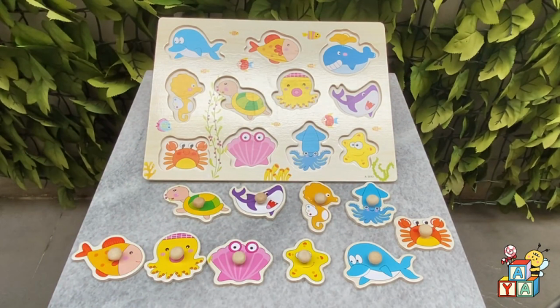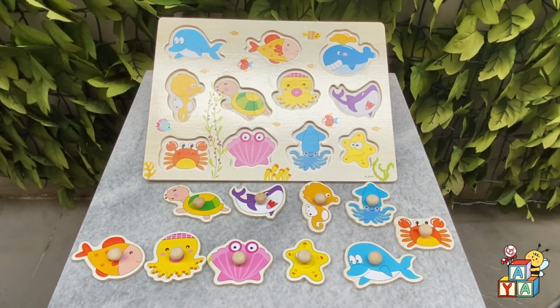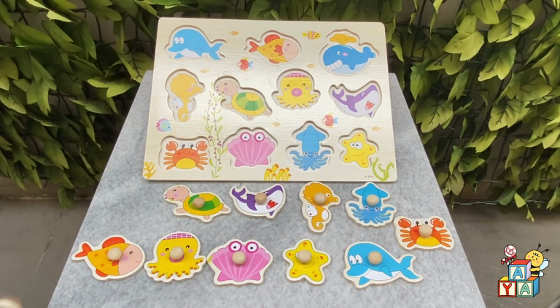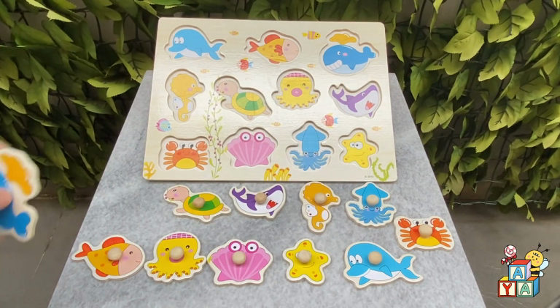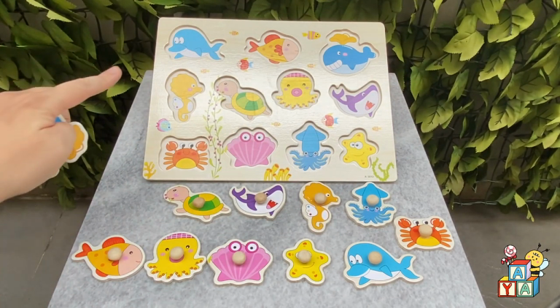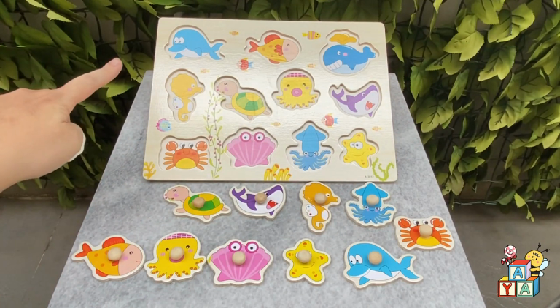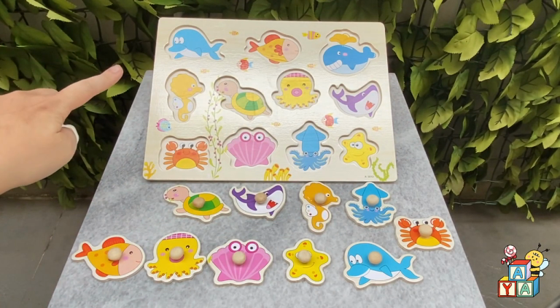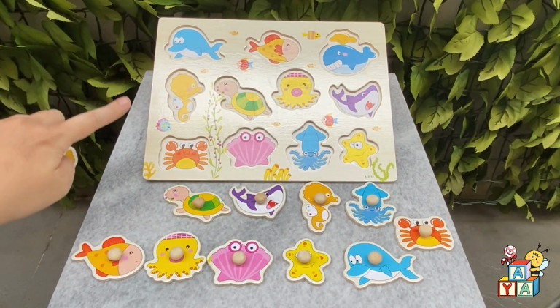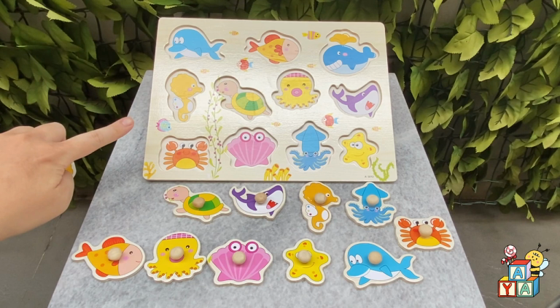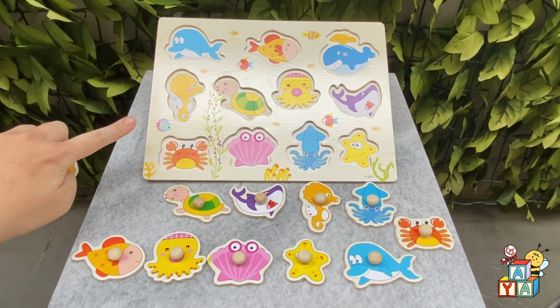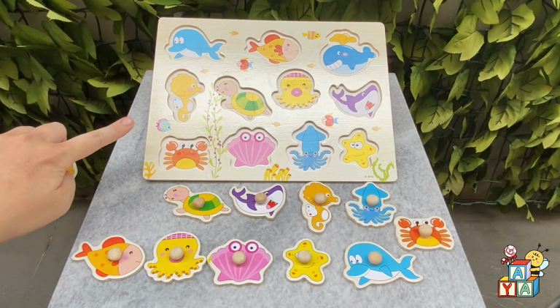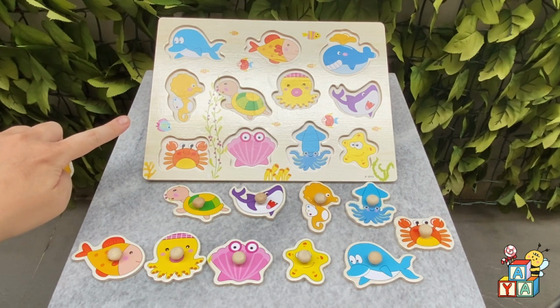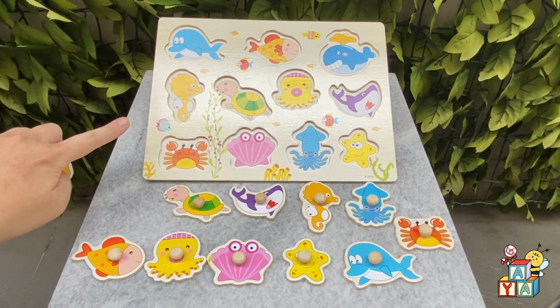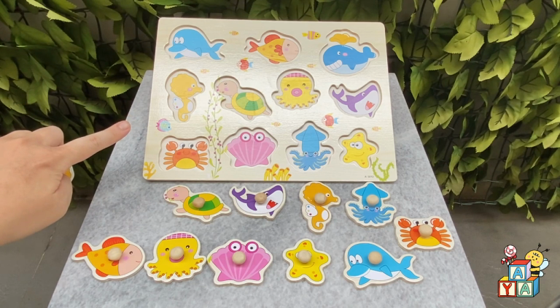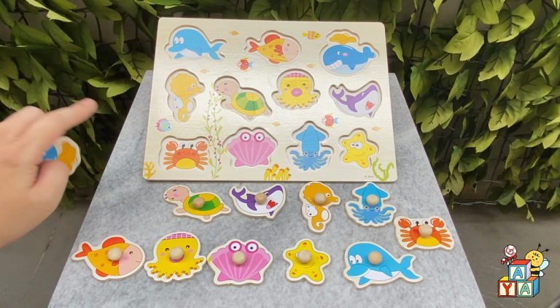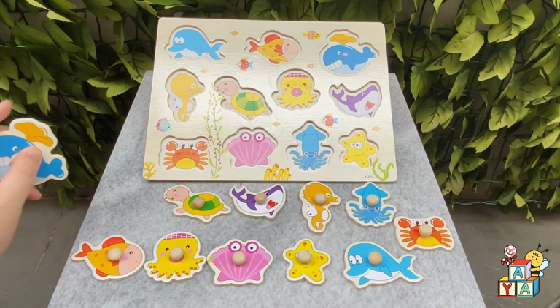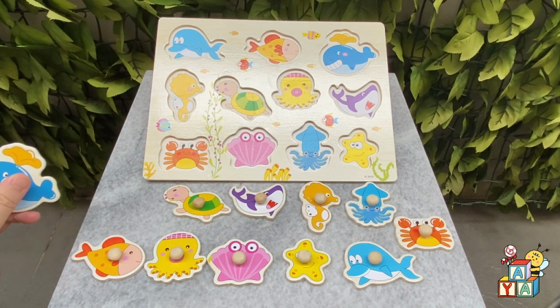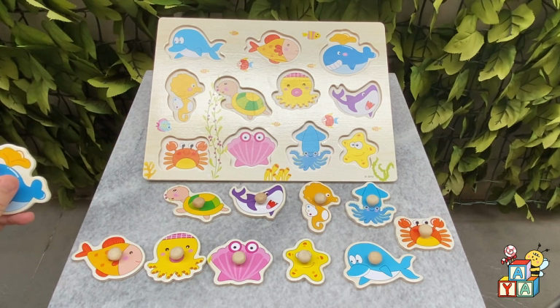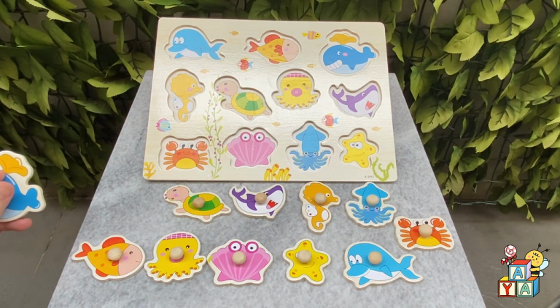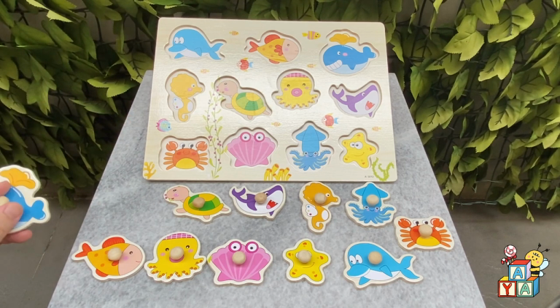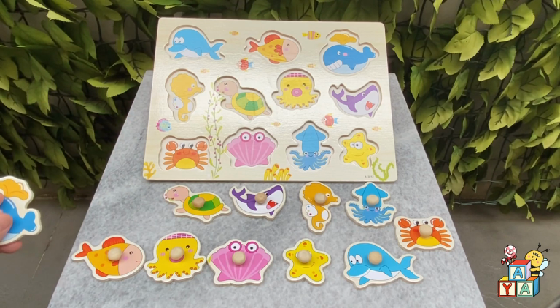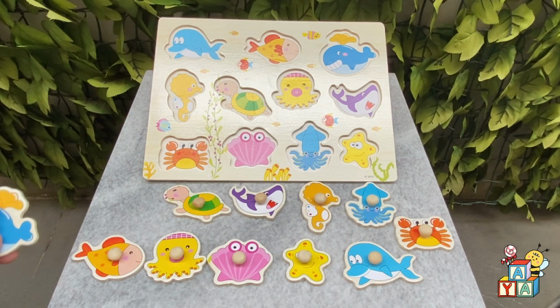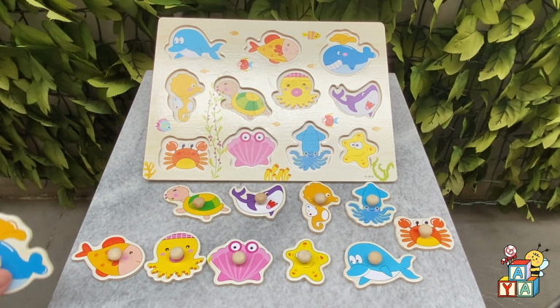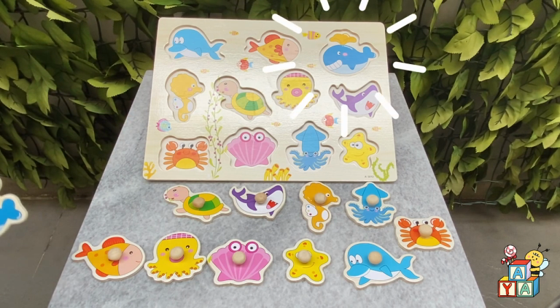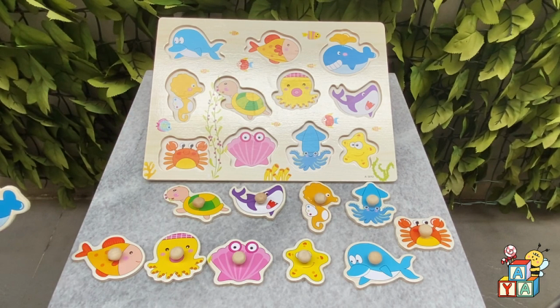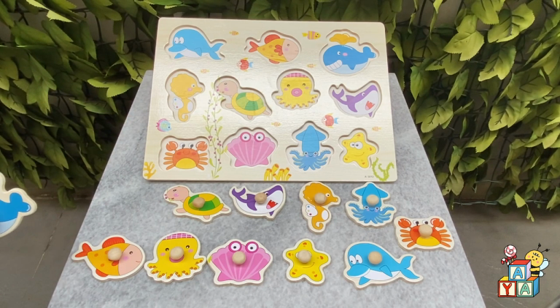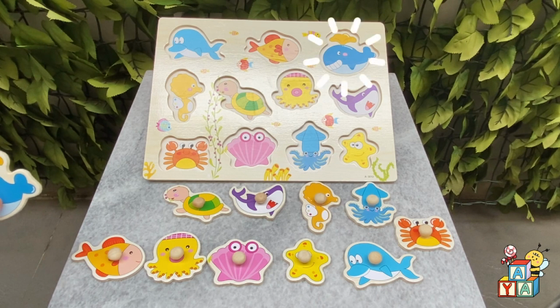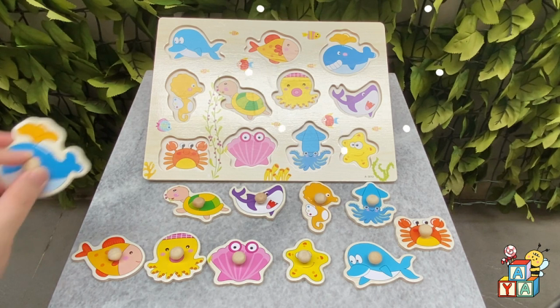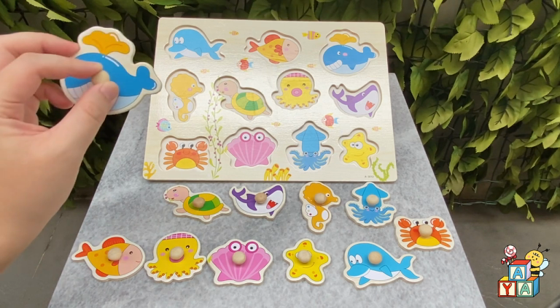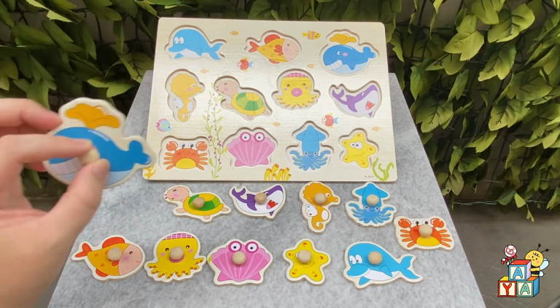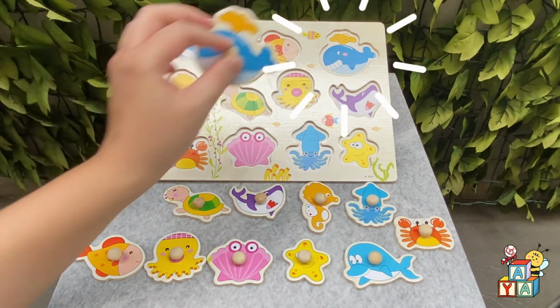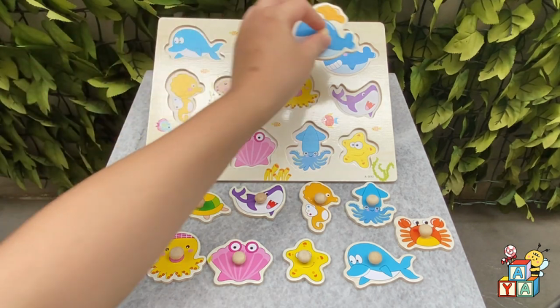Where is the whale on the board? You found it. Good job.